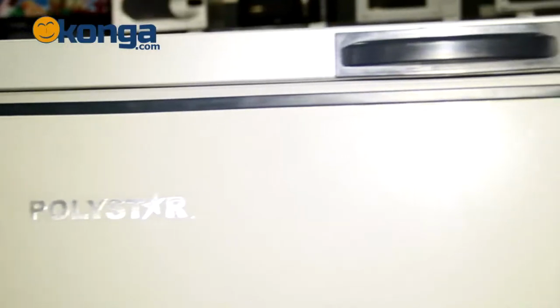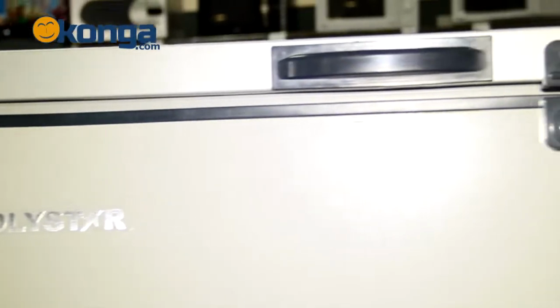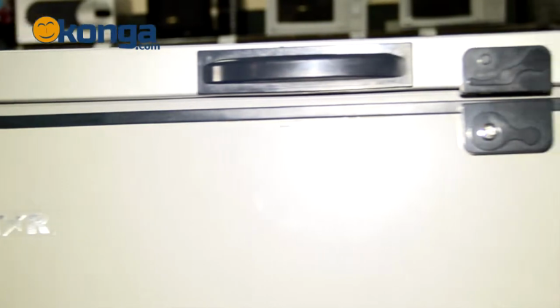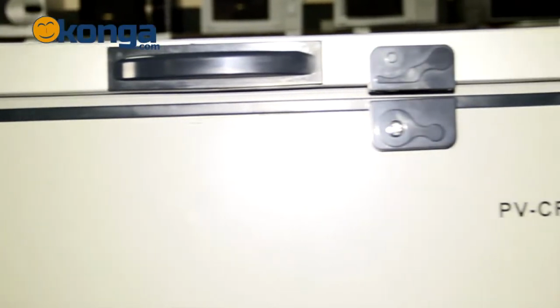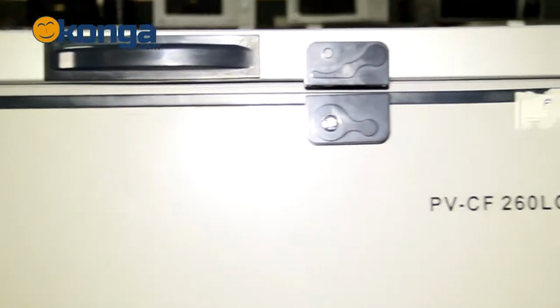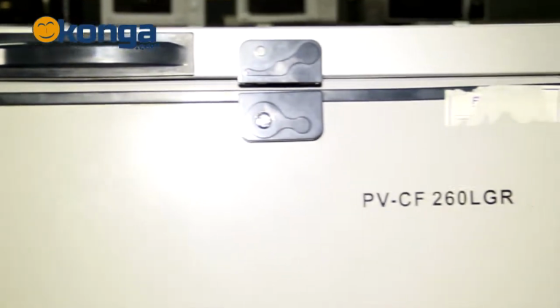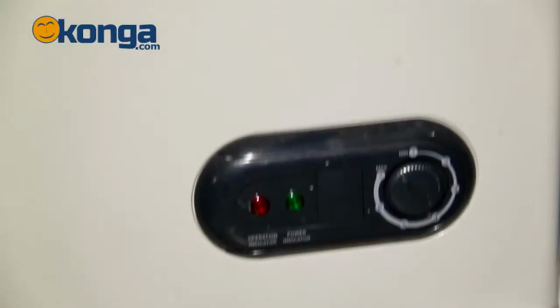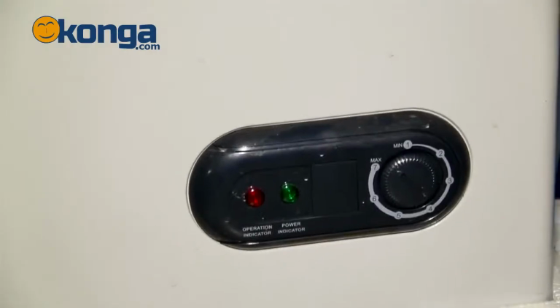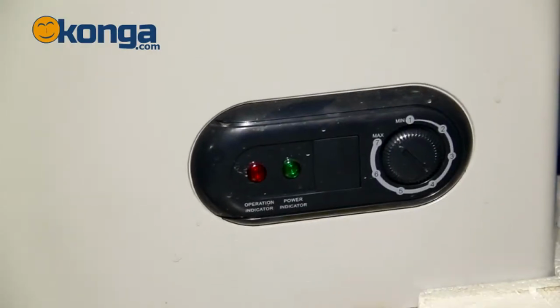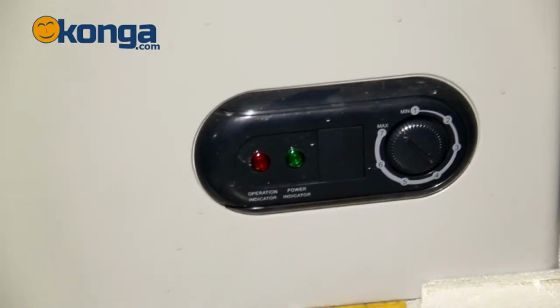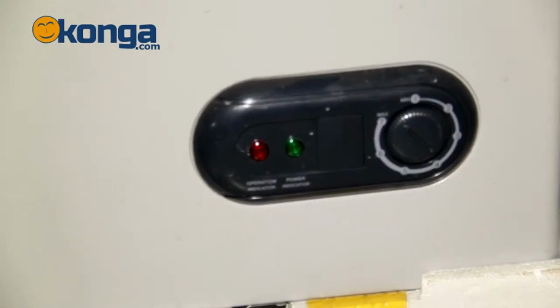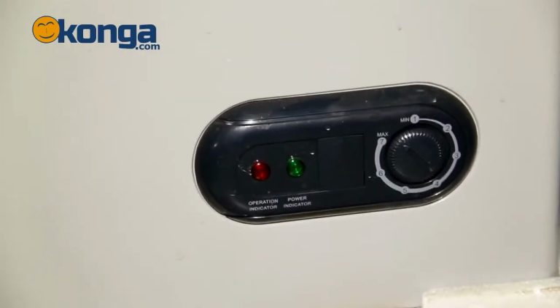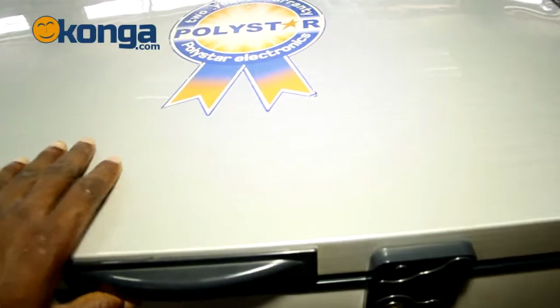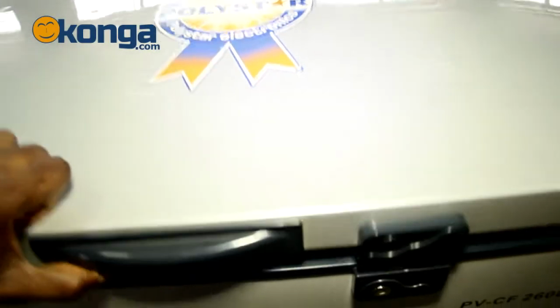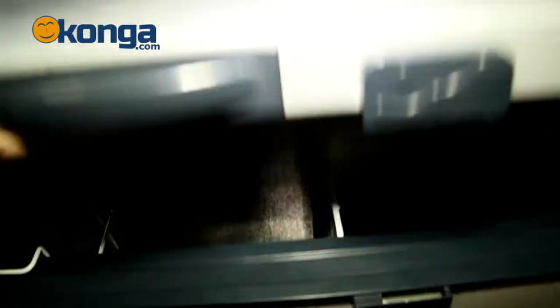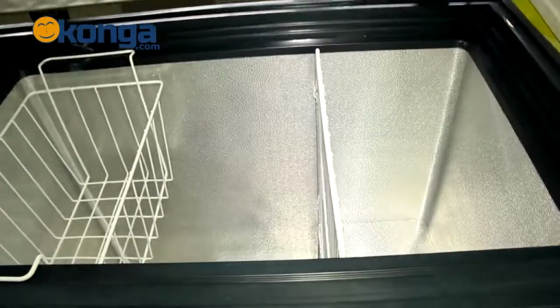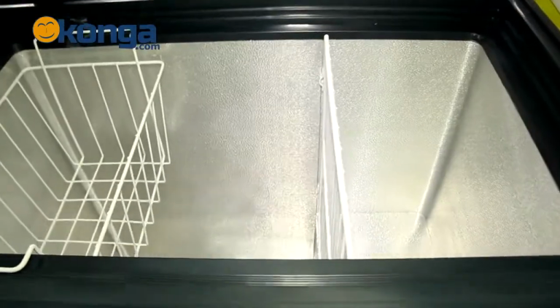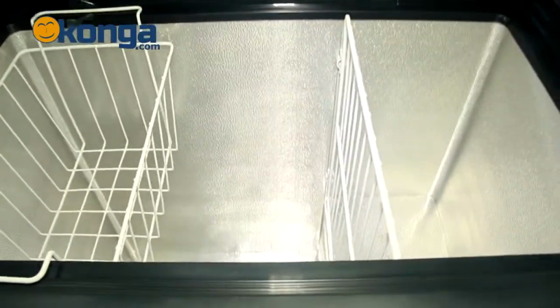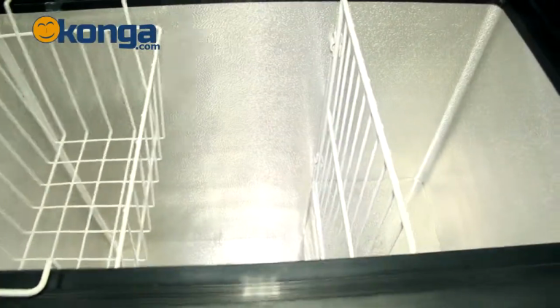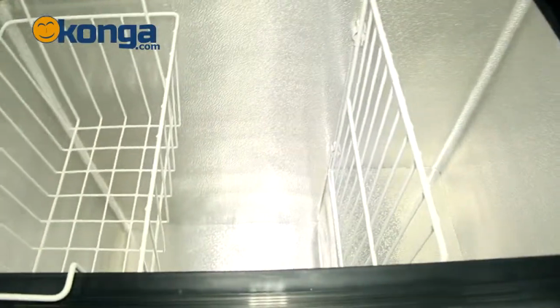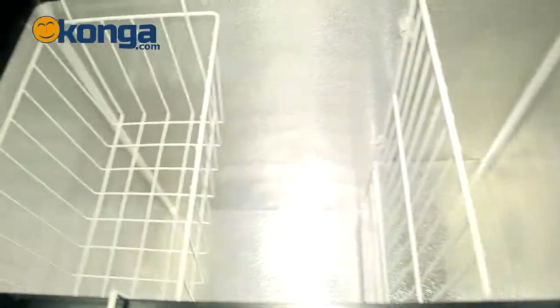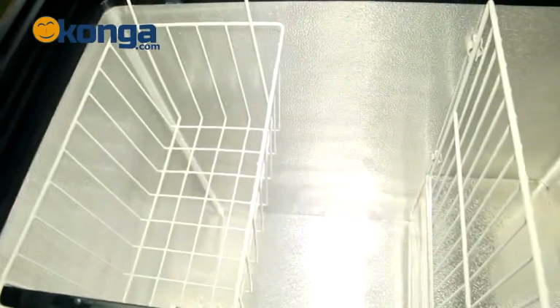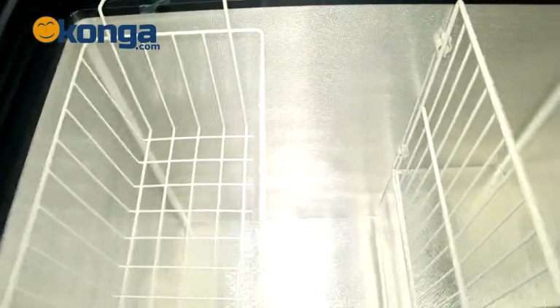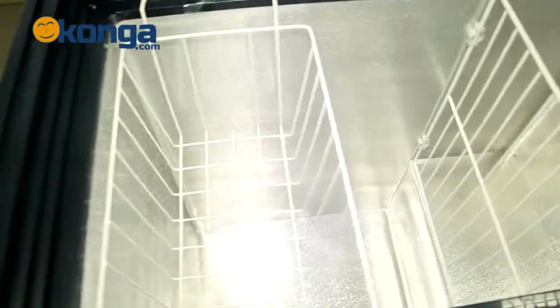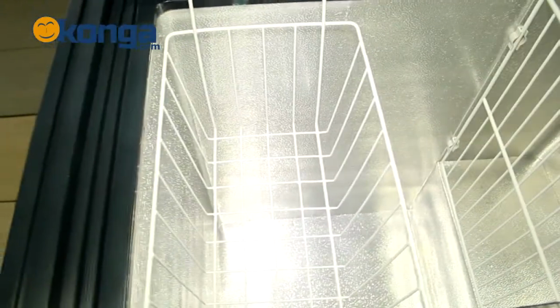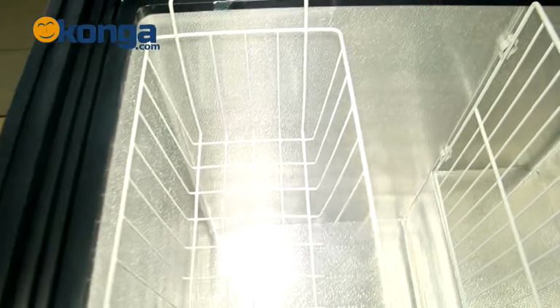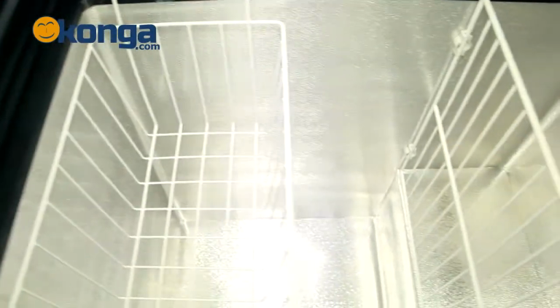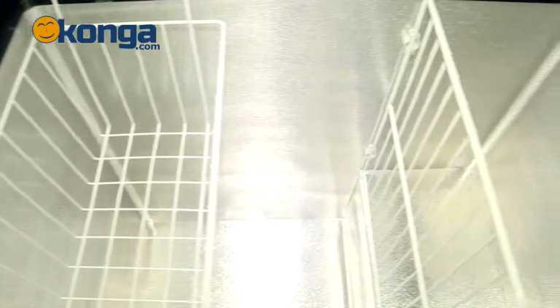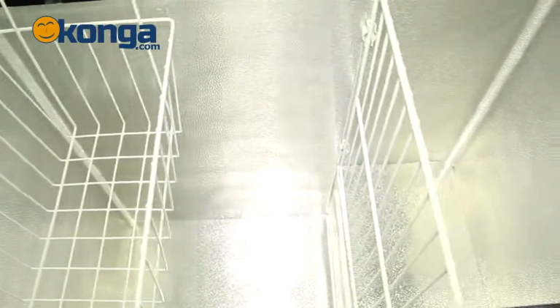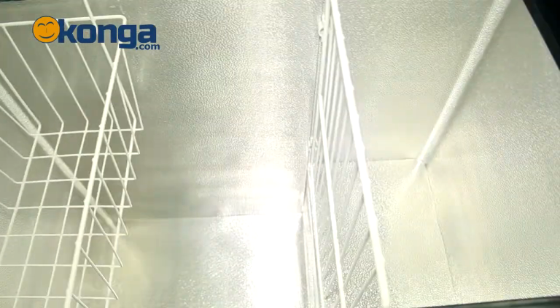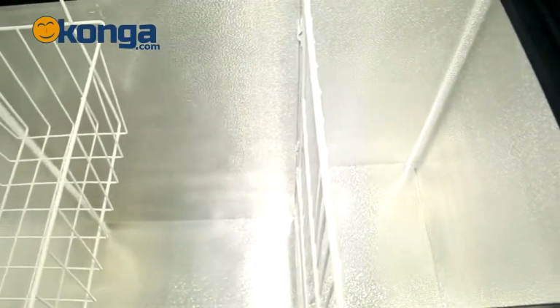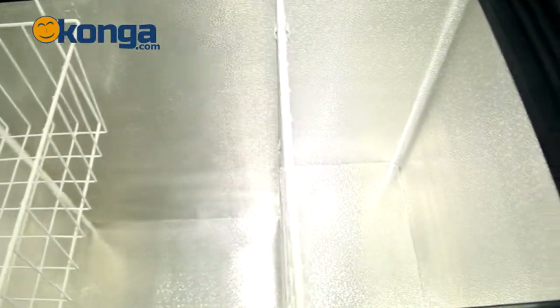Now it comes with a stylish handle, it has an adjustable thermostat for you to regulate the temperature whenever it's getting too cold, it also has a door light that comes on when you open it. It has a zinc coated interior that makes it last for much longer, works with low power consumption and has a 2 year warranty on it.